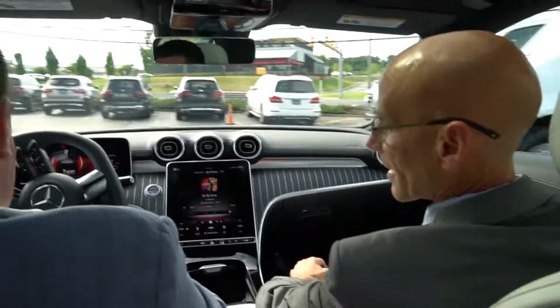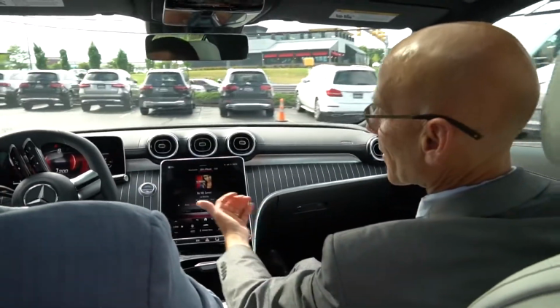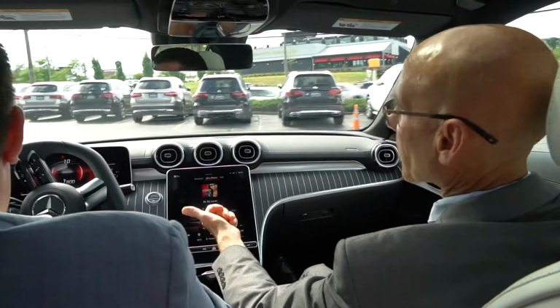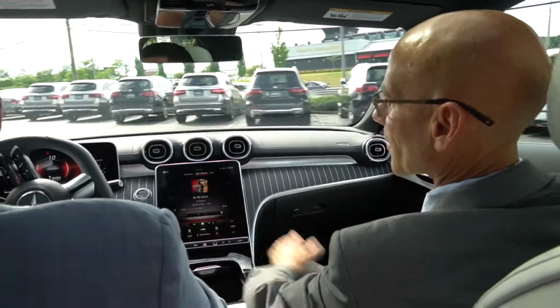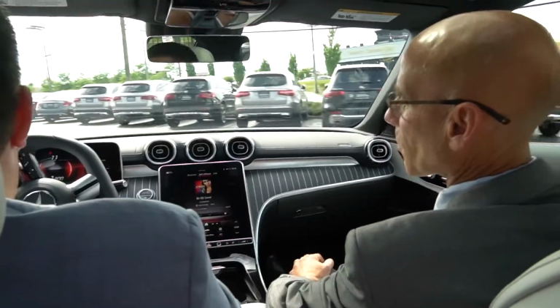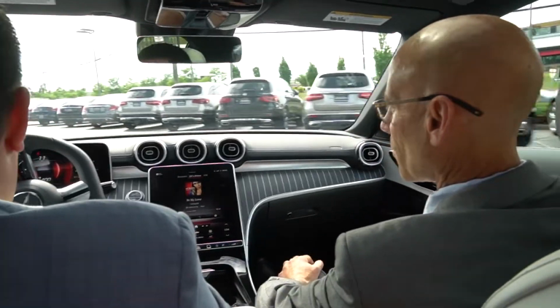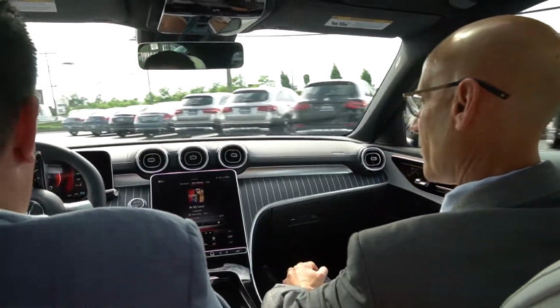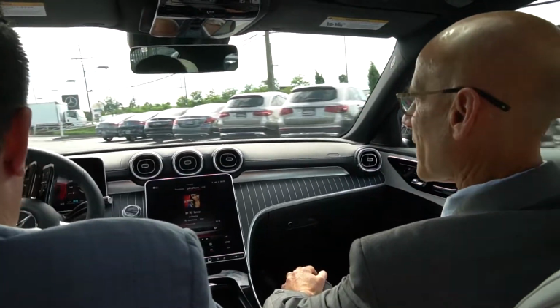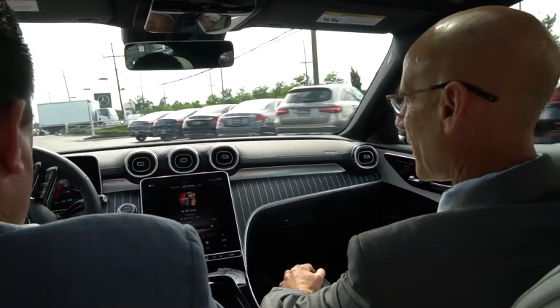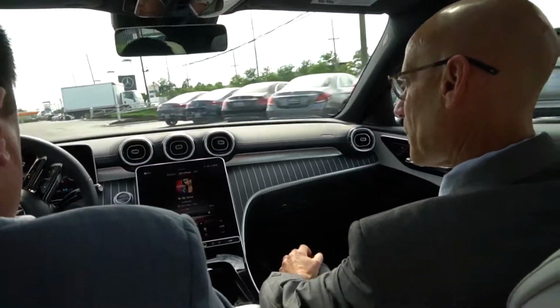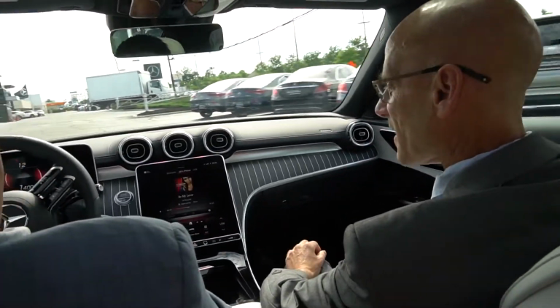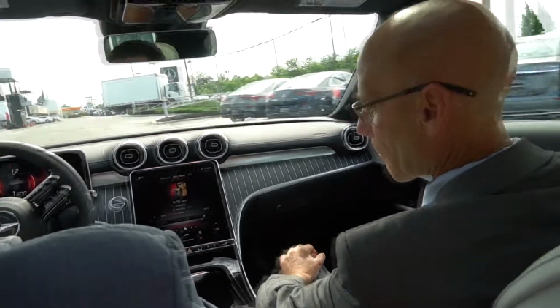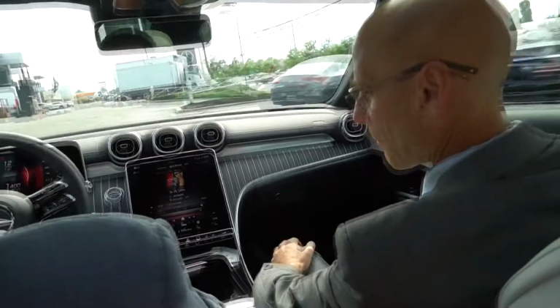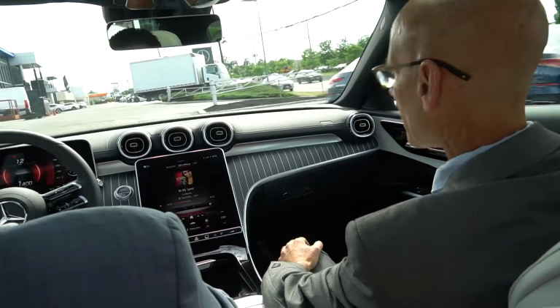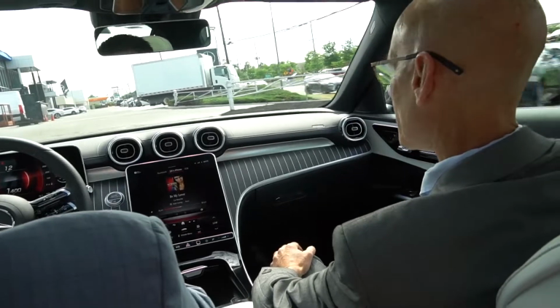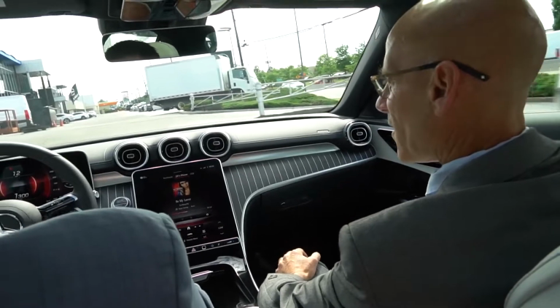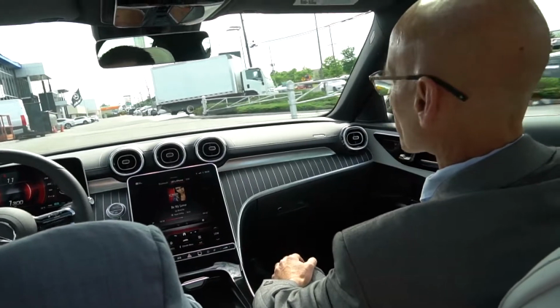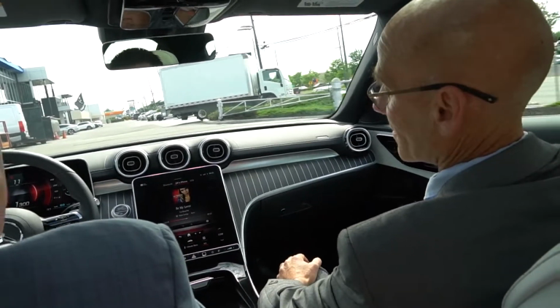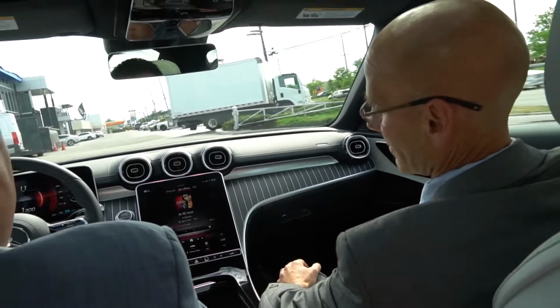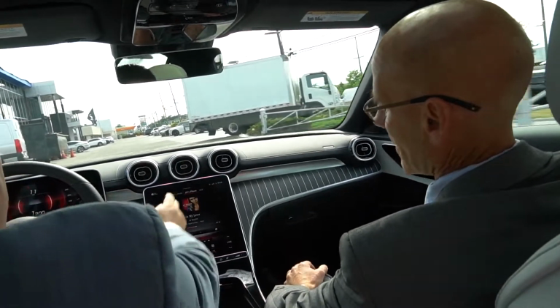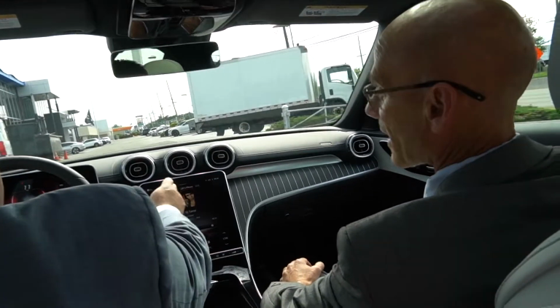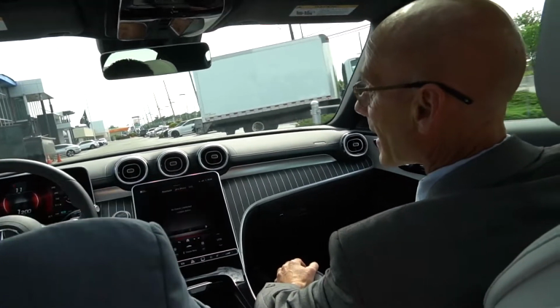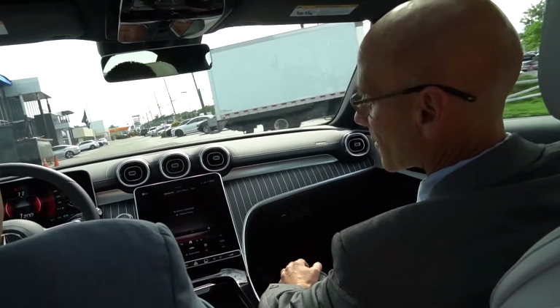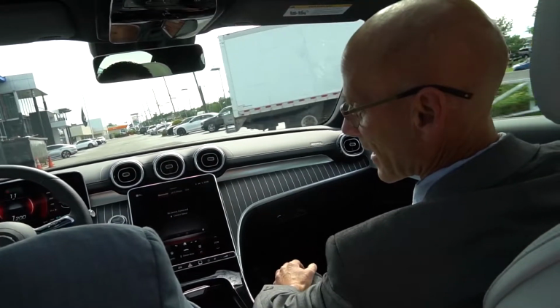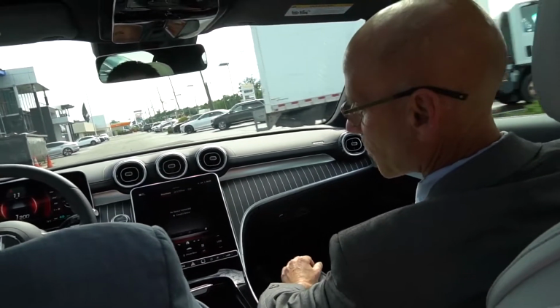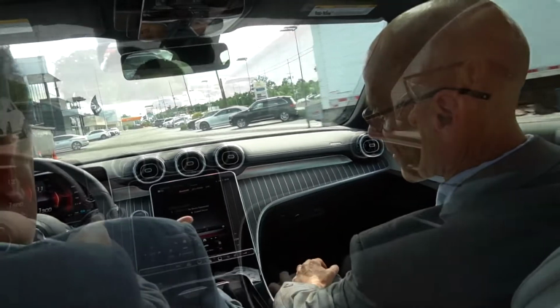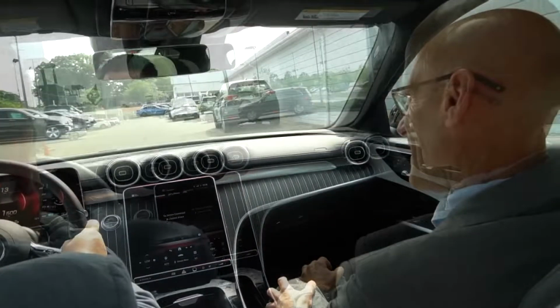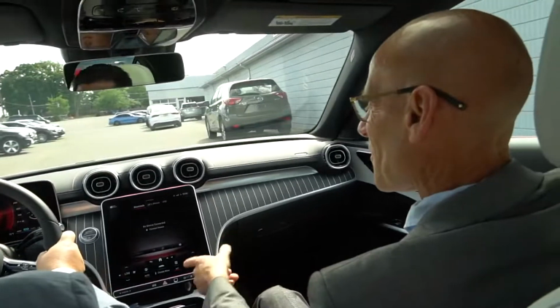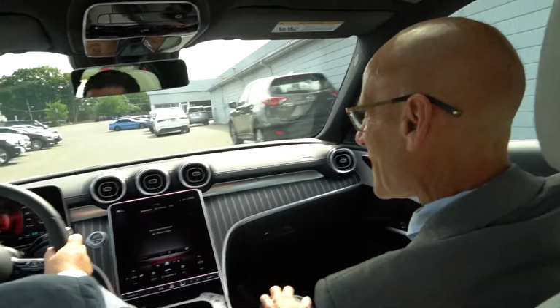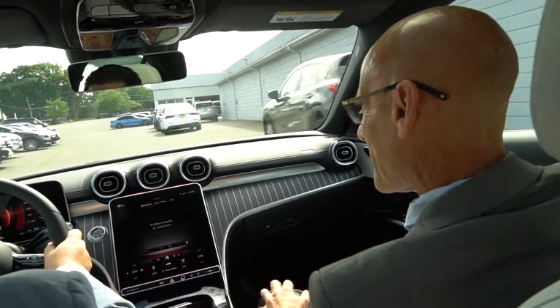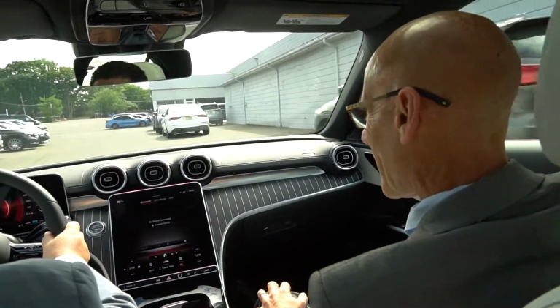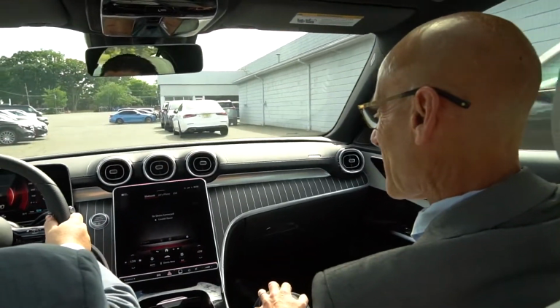Again, no different than a smartphone — same concept. The car is, I feel like I'm in an S-Class right now, that's how smooth it is. It's actually our best-selling sedan right now, too.